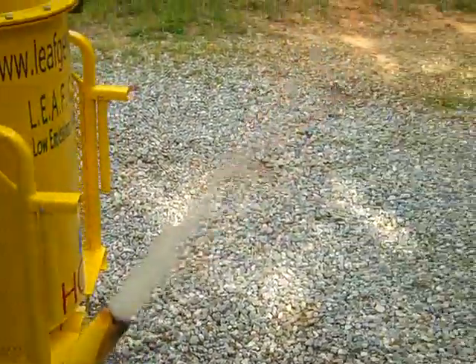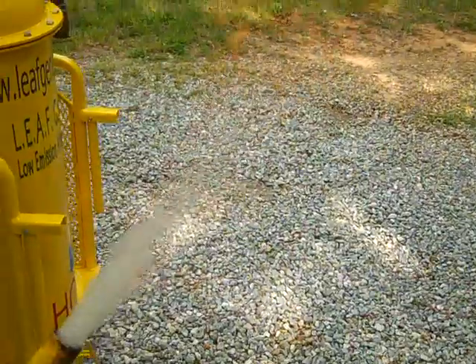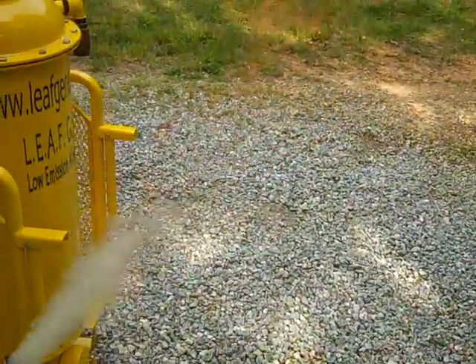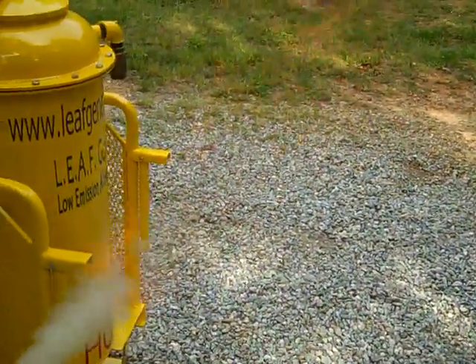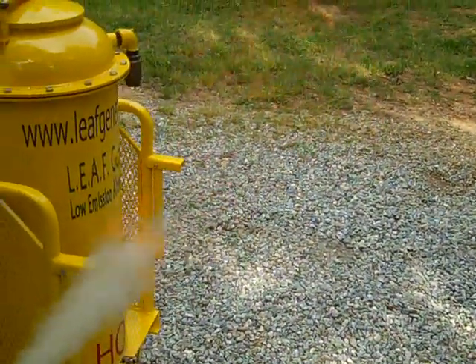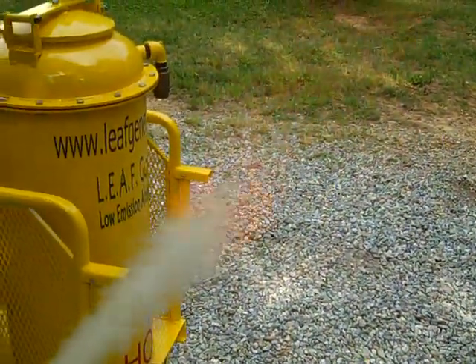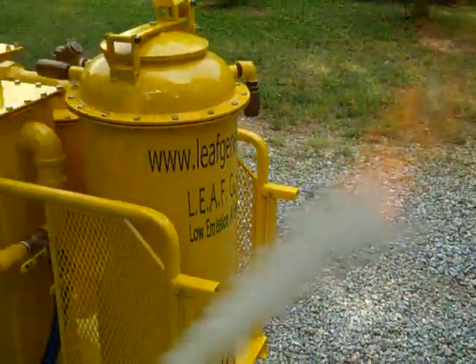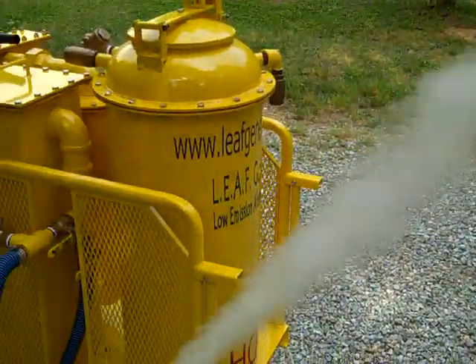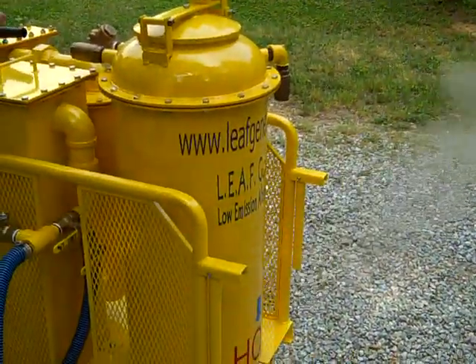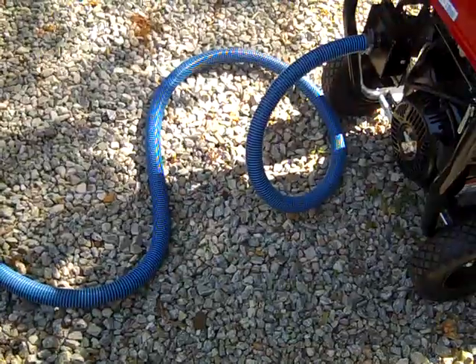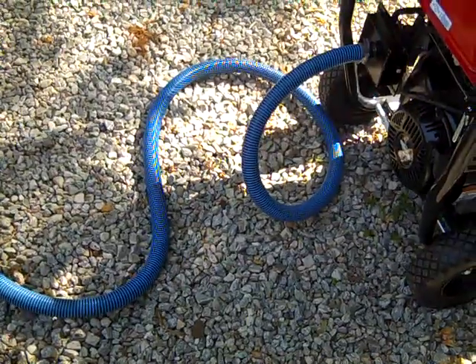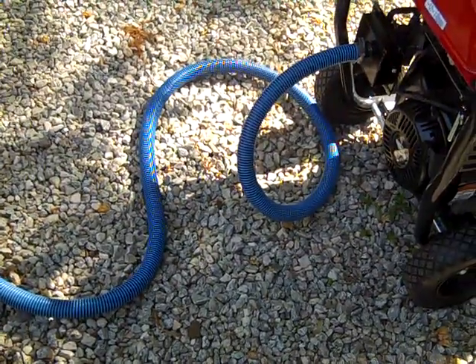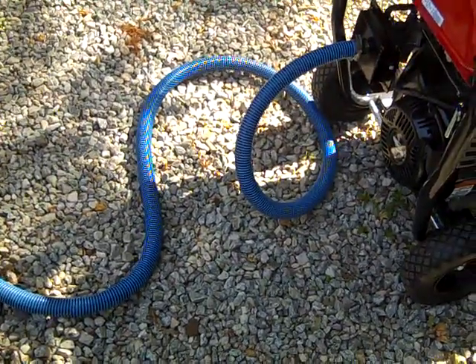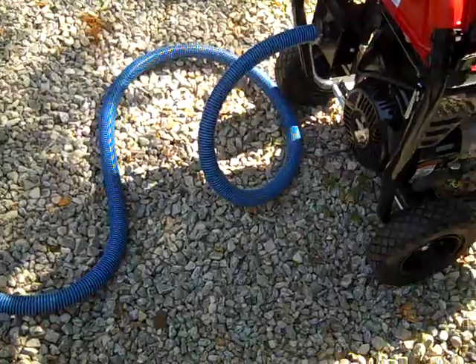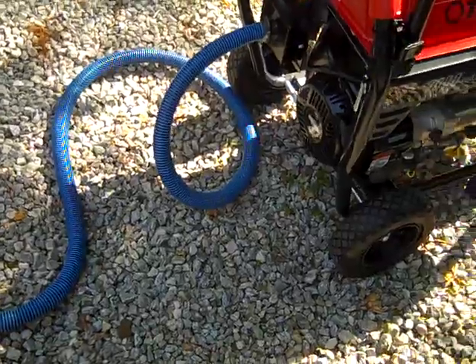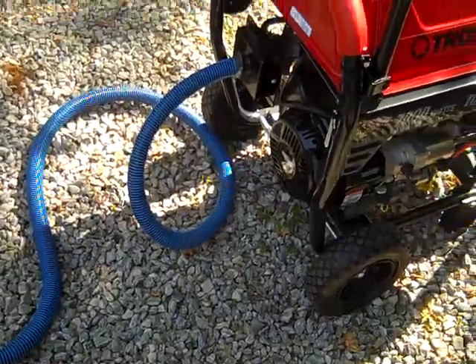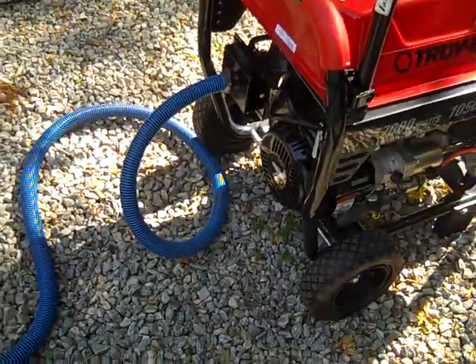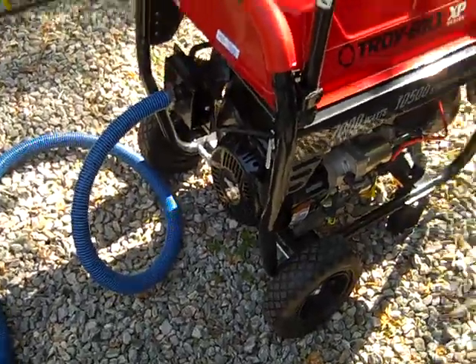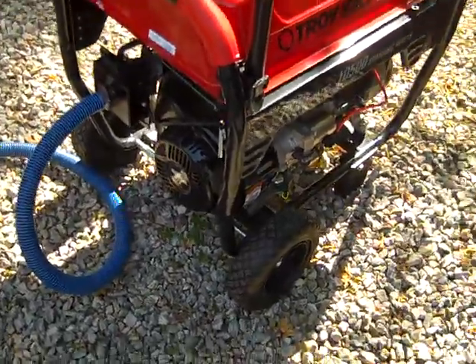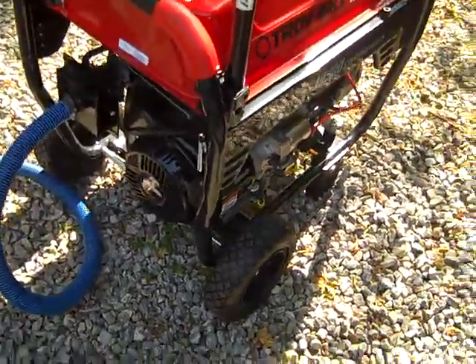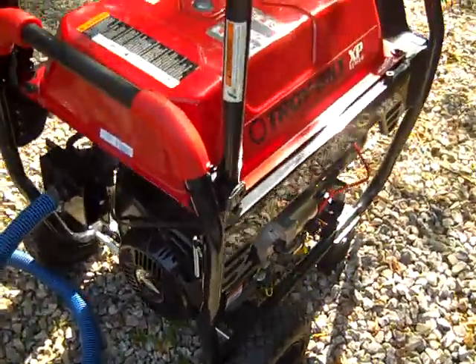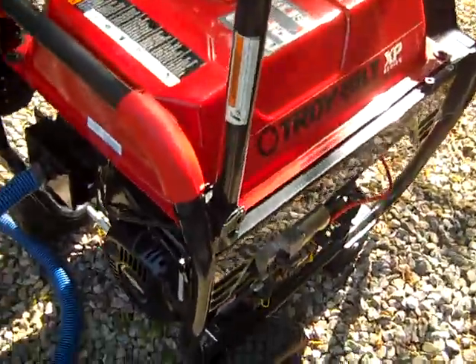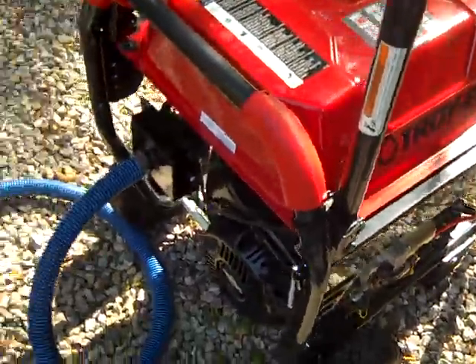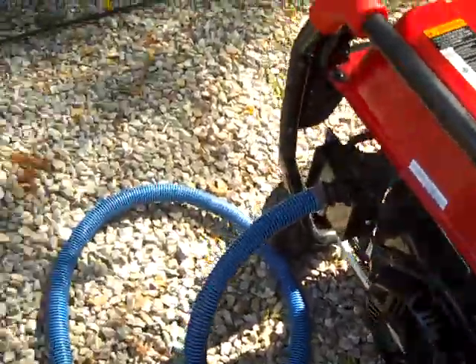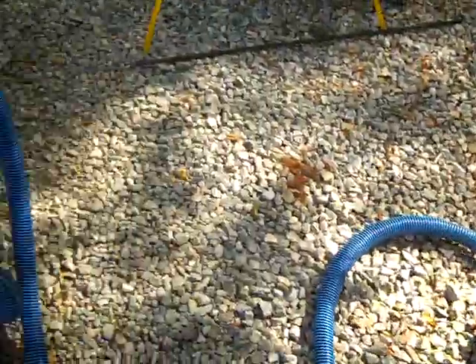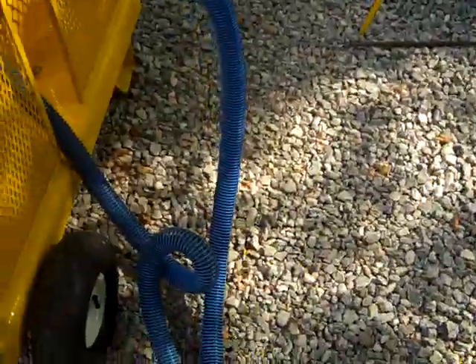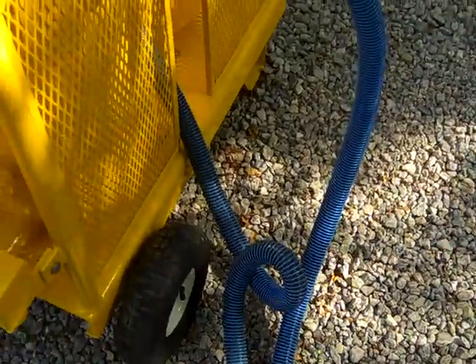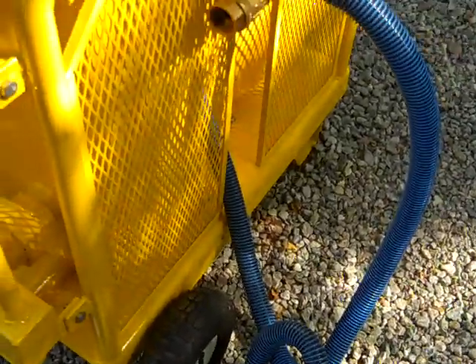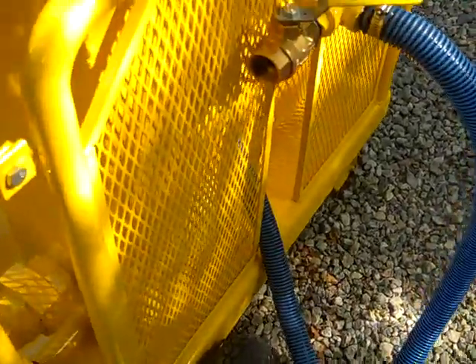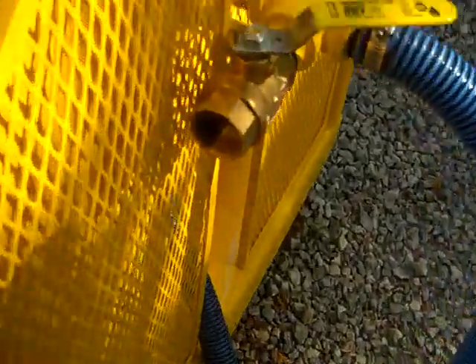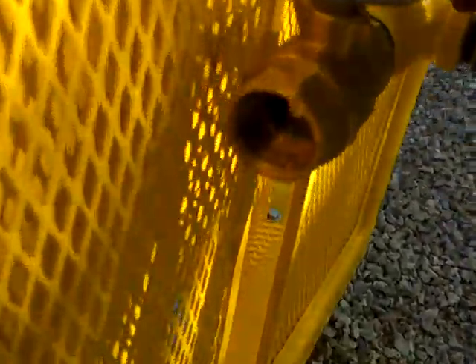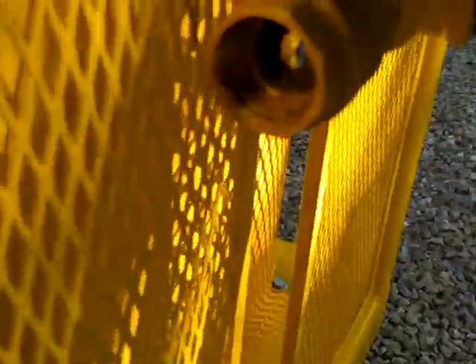Good deal, let's cook something. We've got the carburetor here.